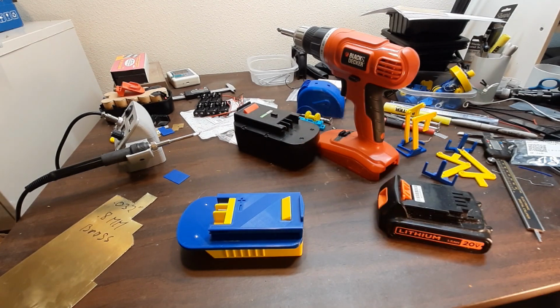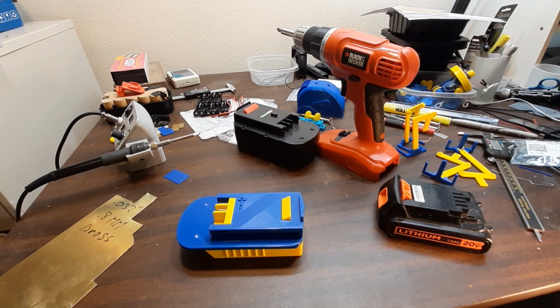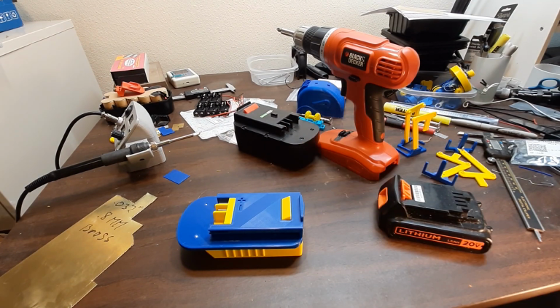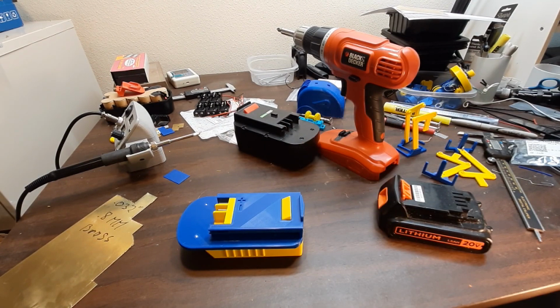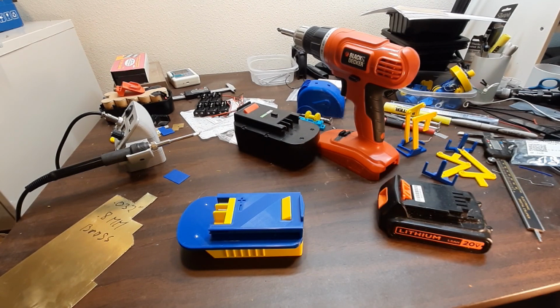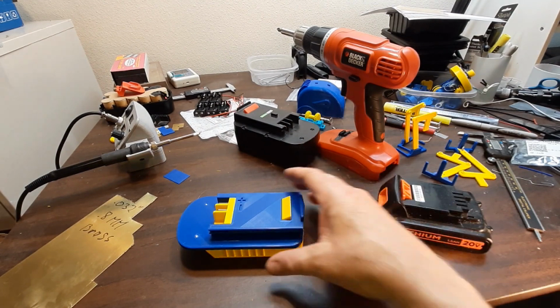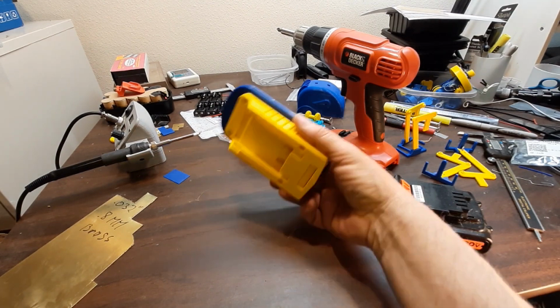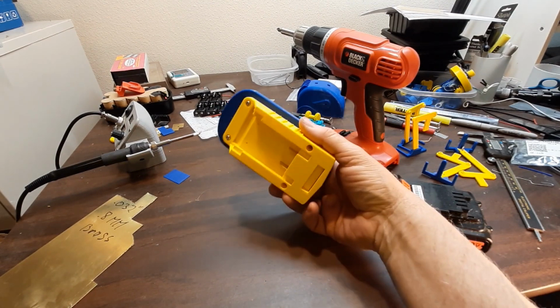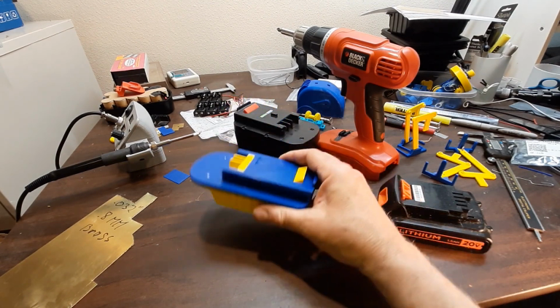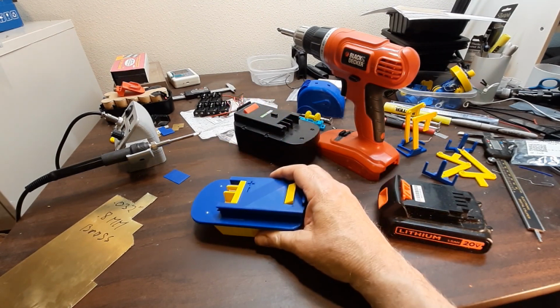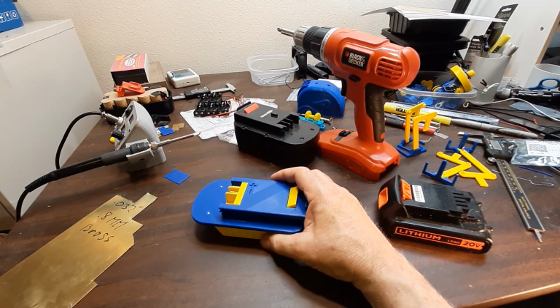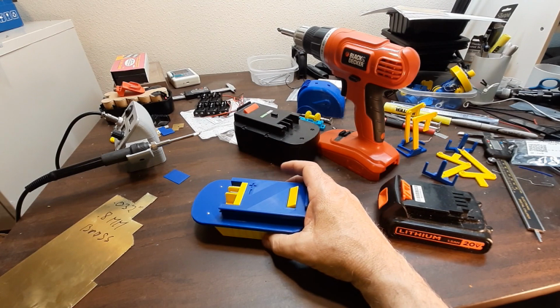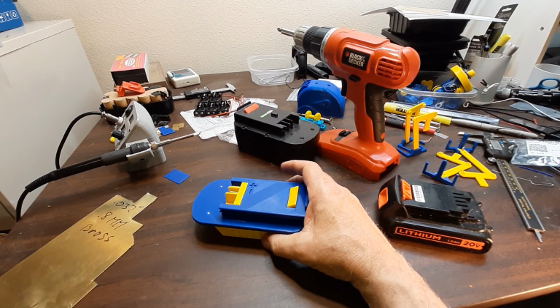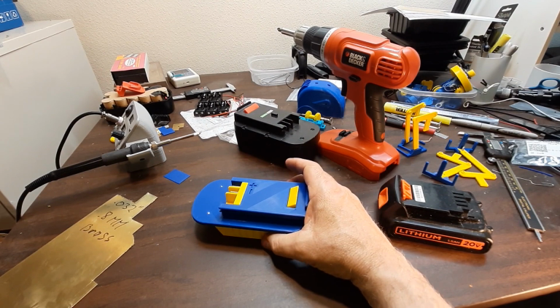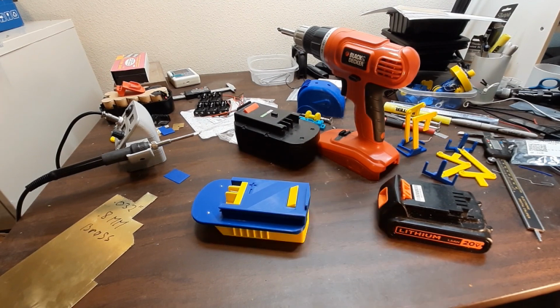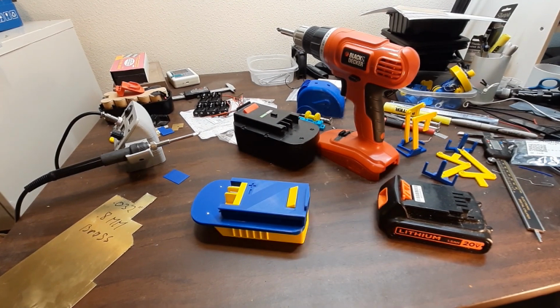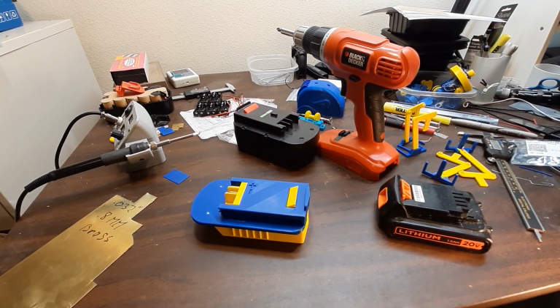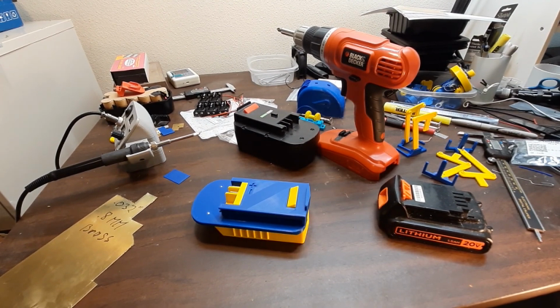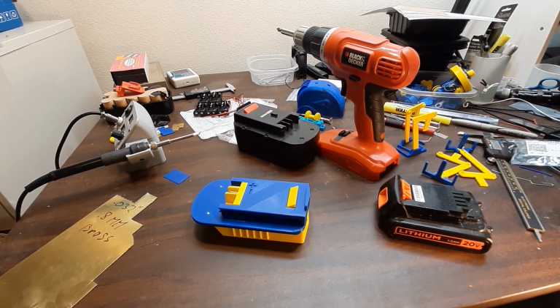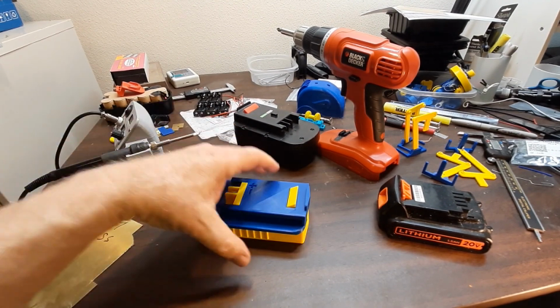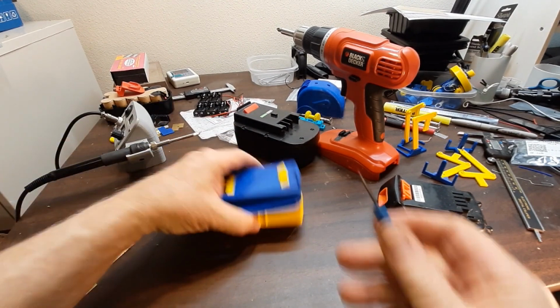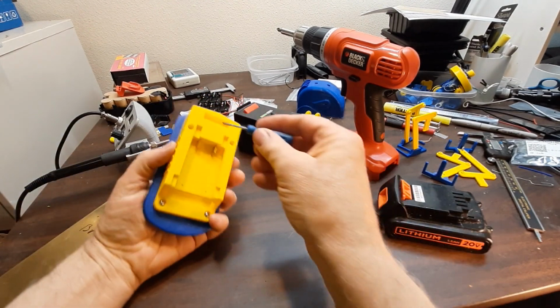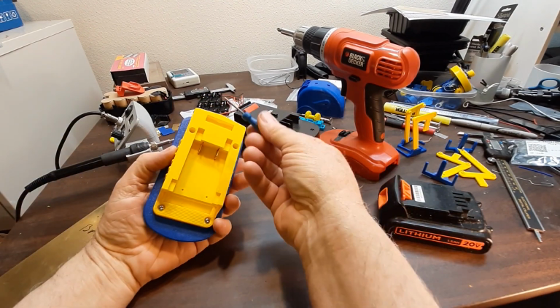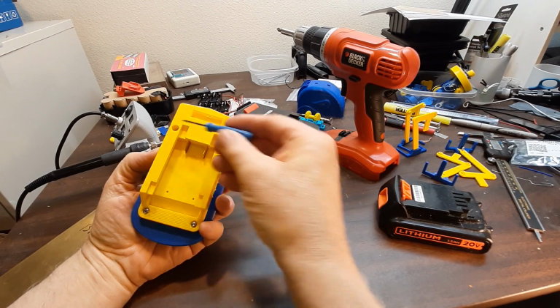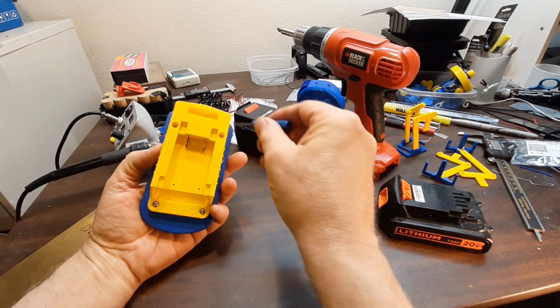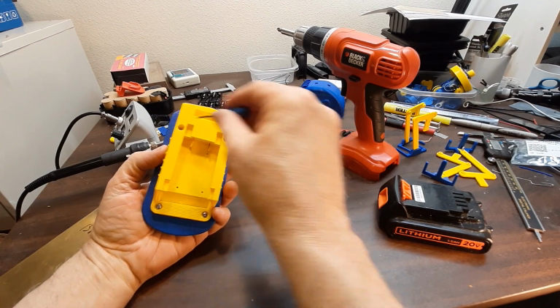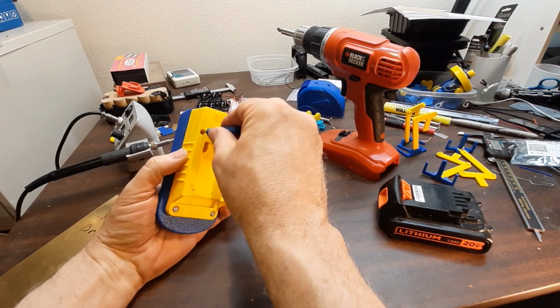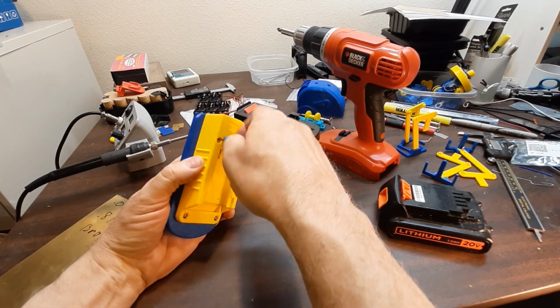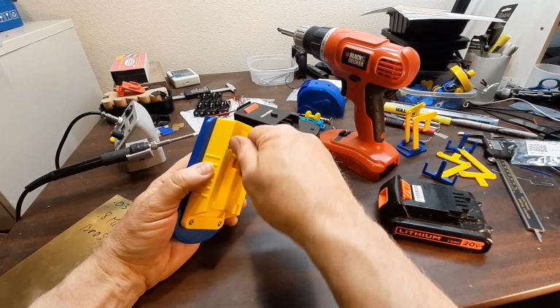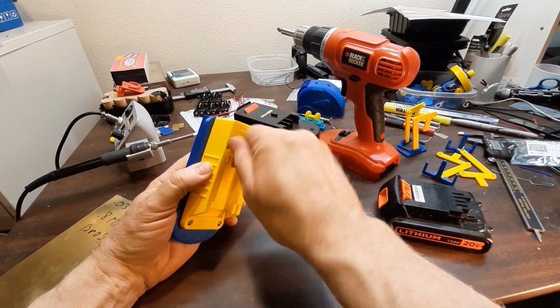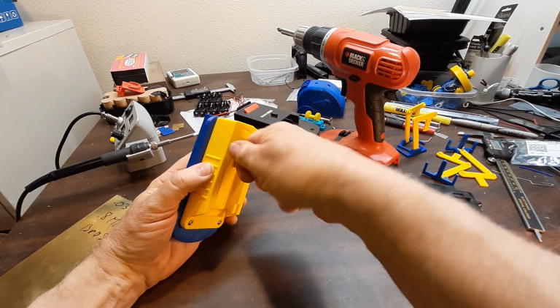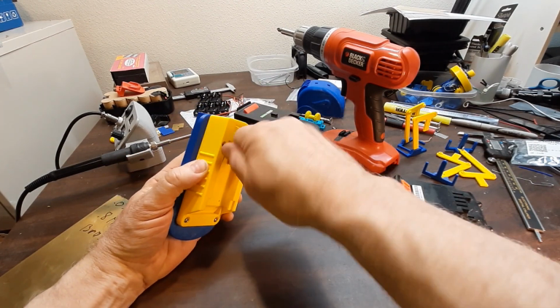I'll find my screwdriver and take it apart and show you what's in it. I found my screwdriver. All these screws are 3 millimeter by 12 millimeter long.